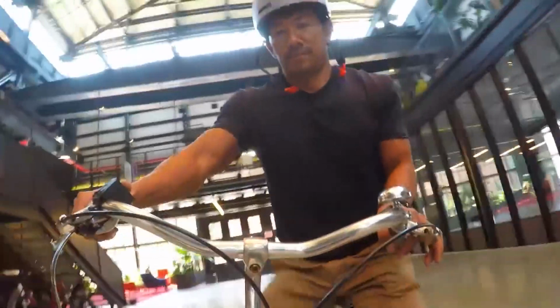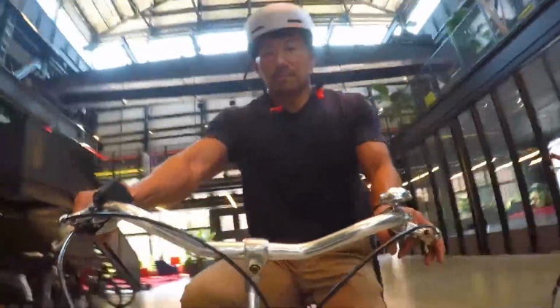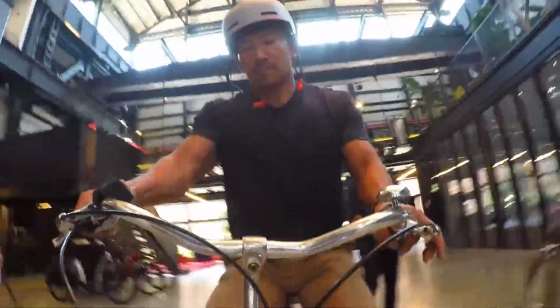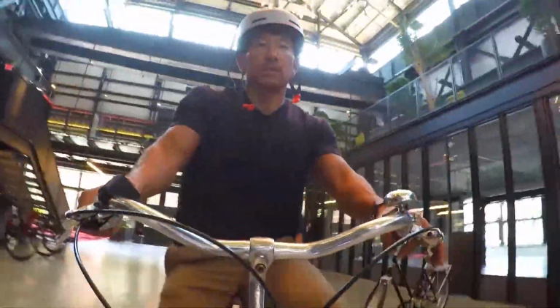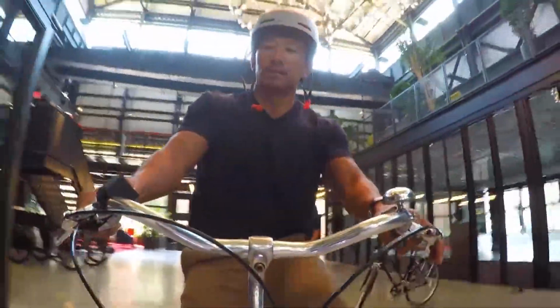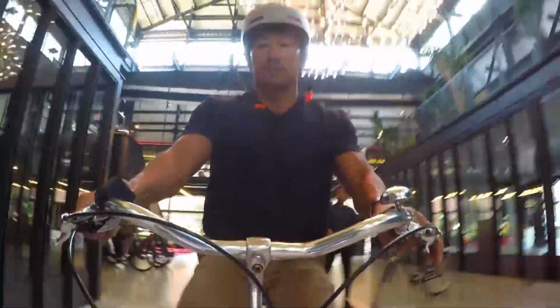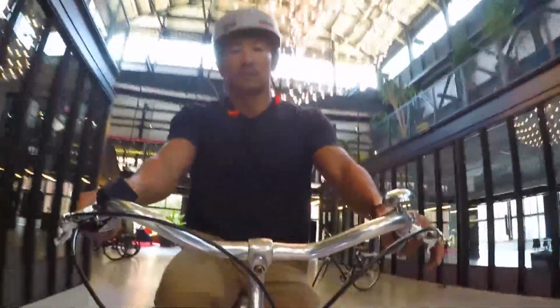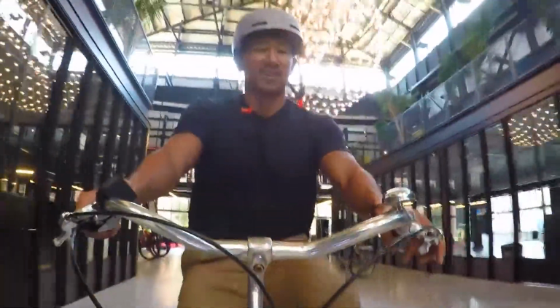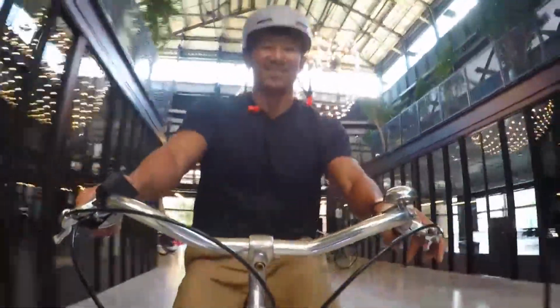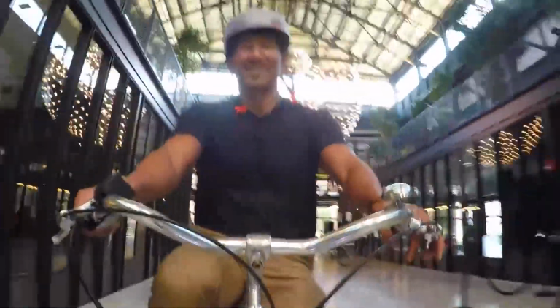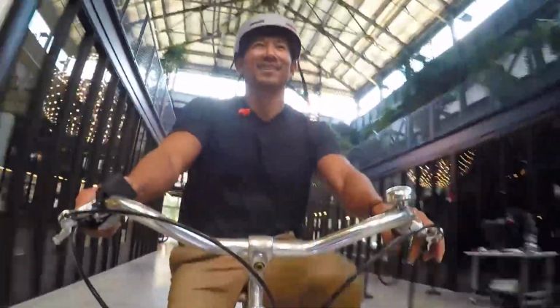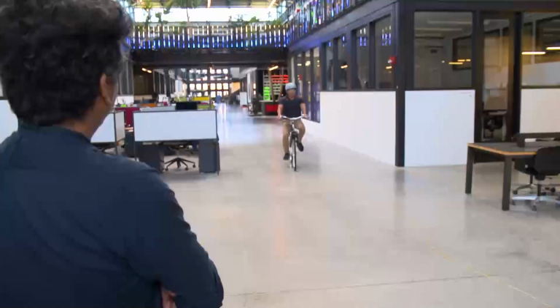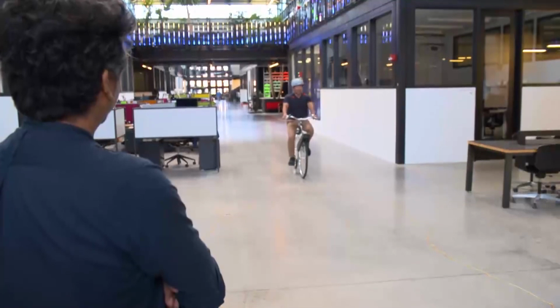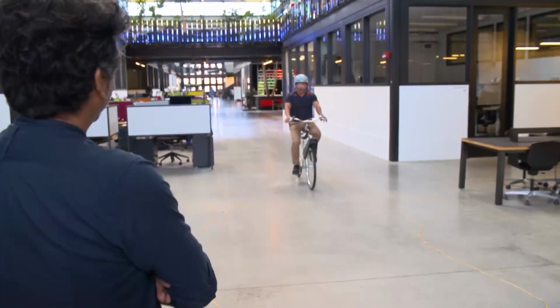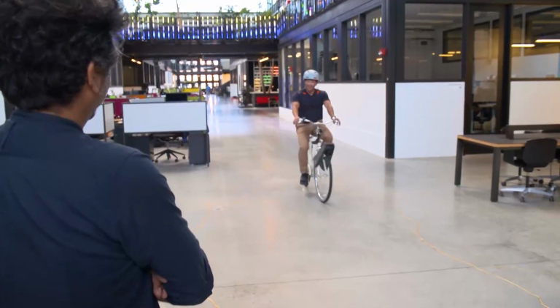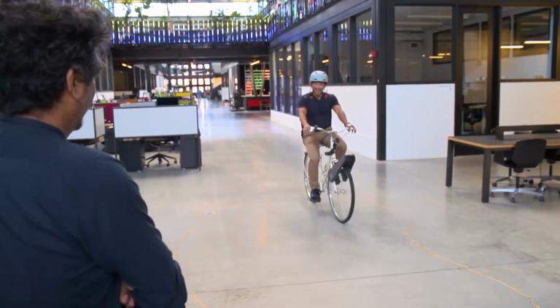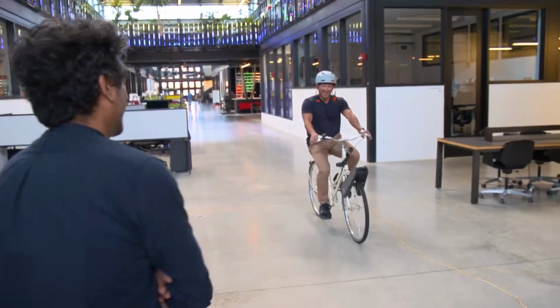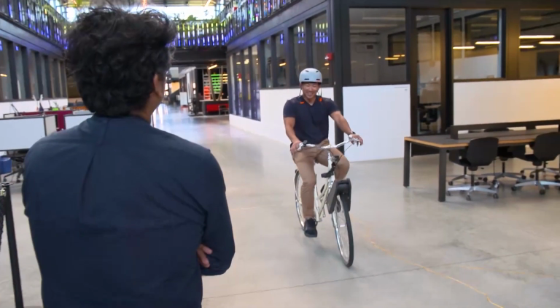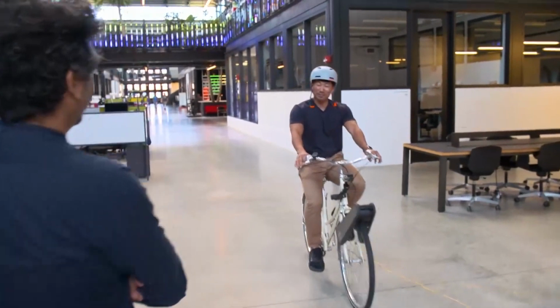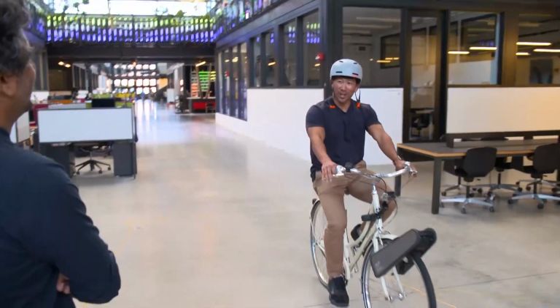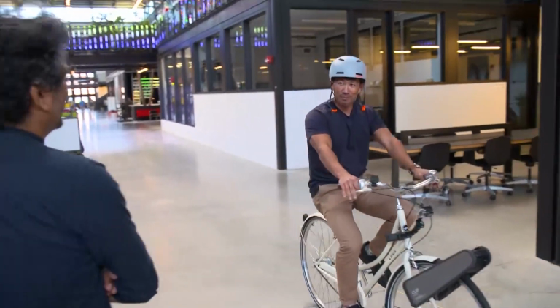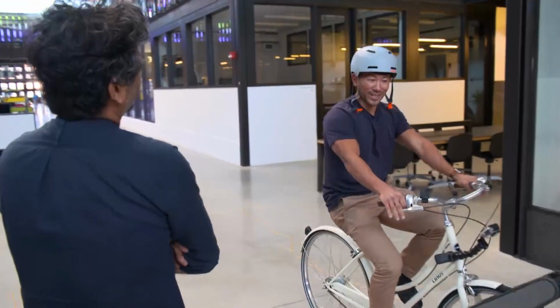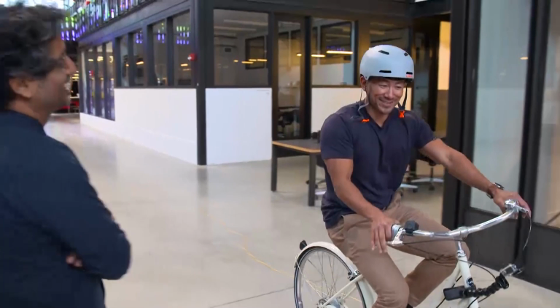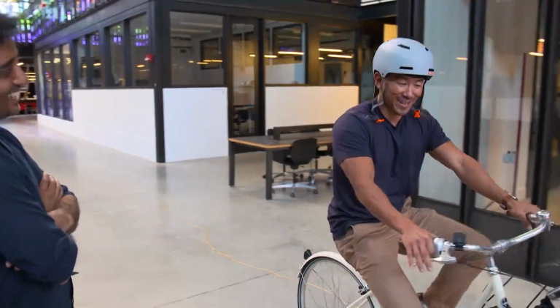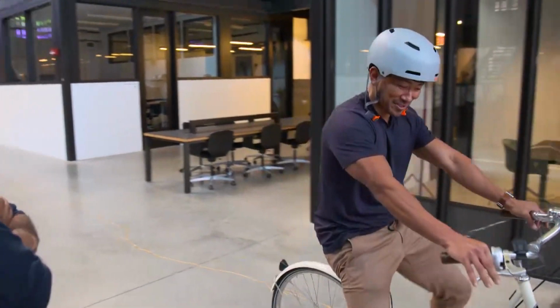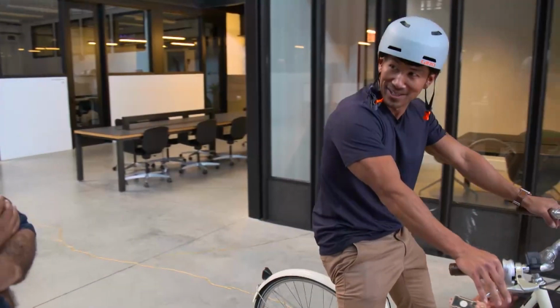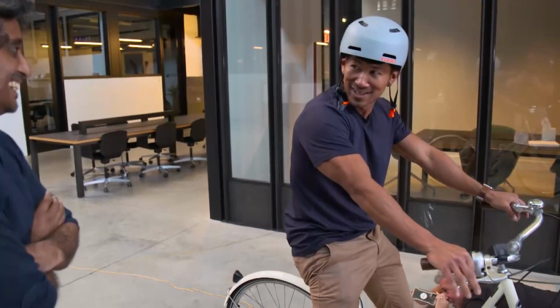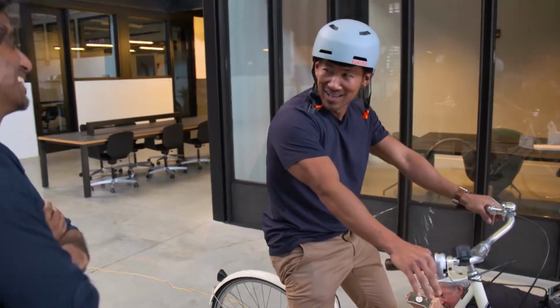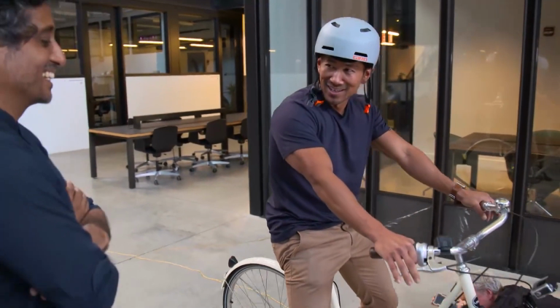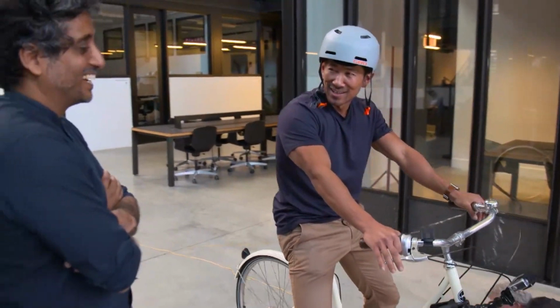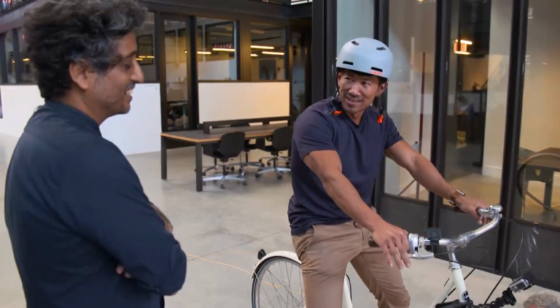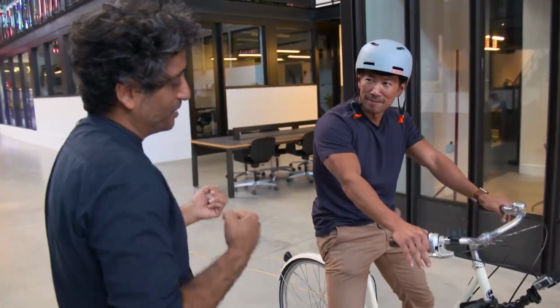I hopped on and took a few spins around inside, just to get a feel for how the added power affected my effort level. This actually provides a lot more assist than I imagined it would. Yeah, it has a nice punch.